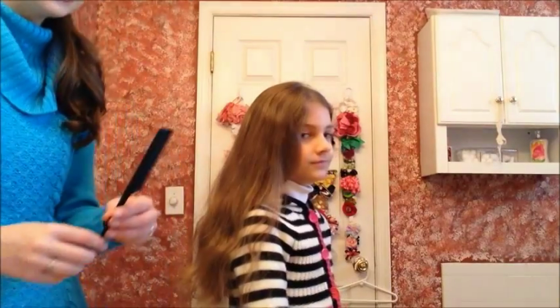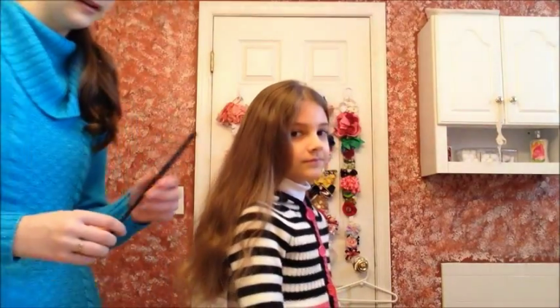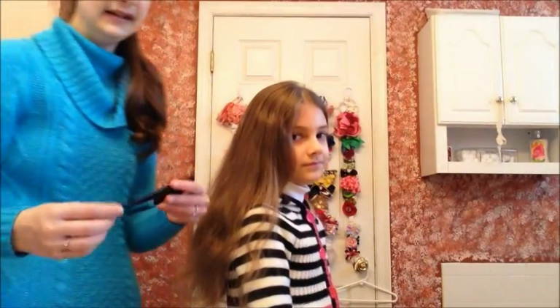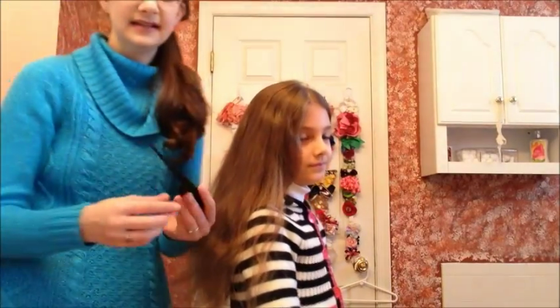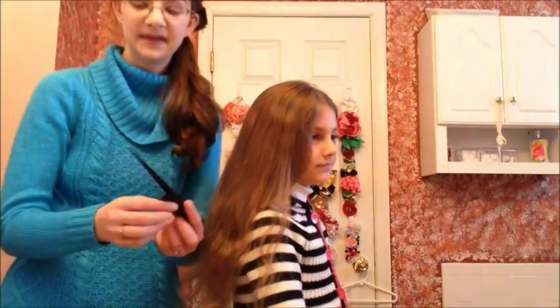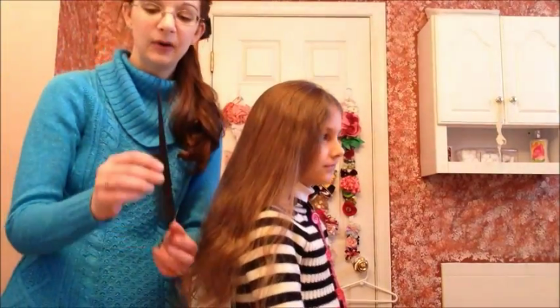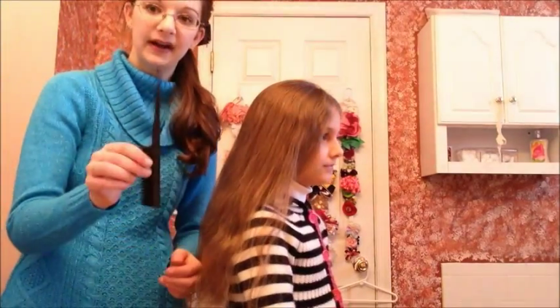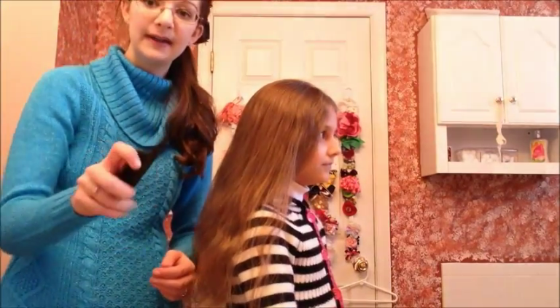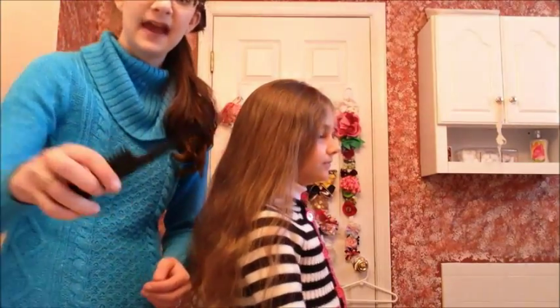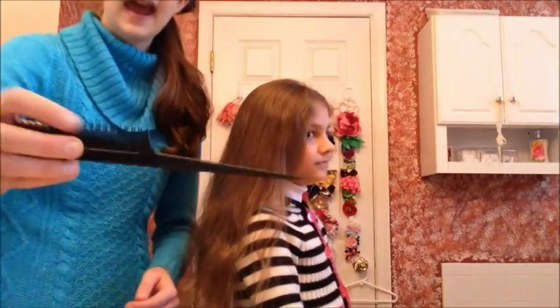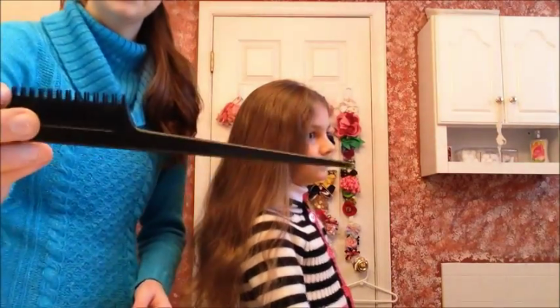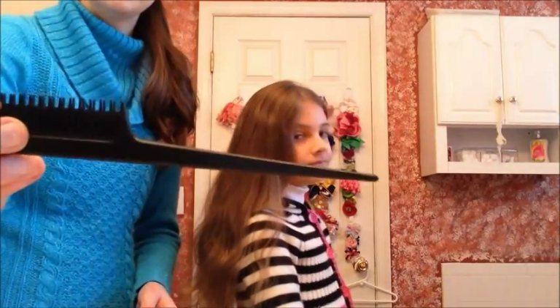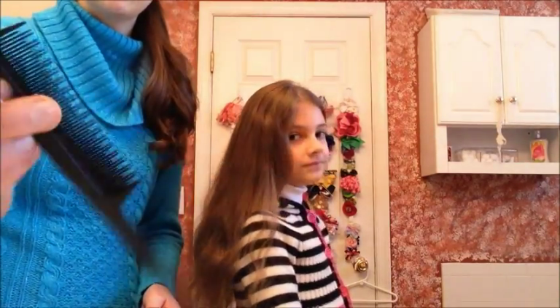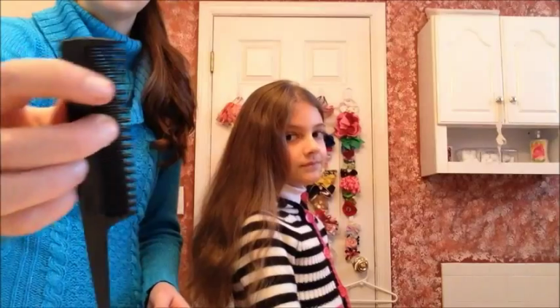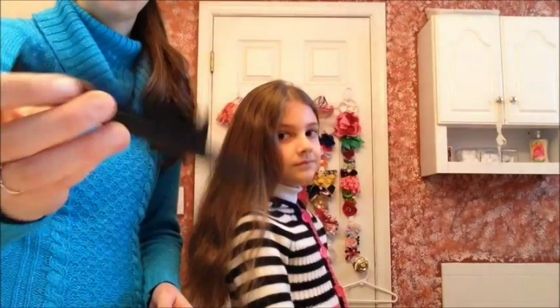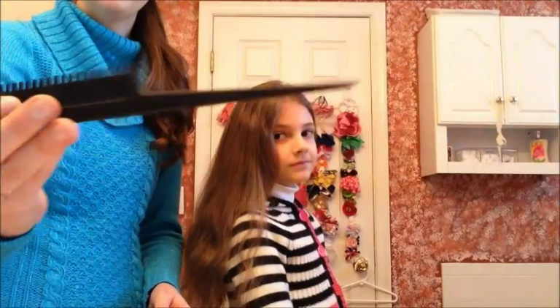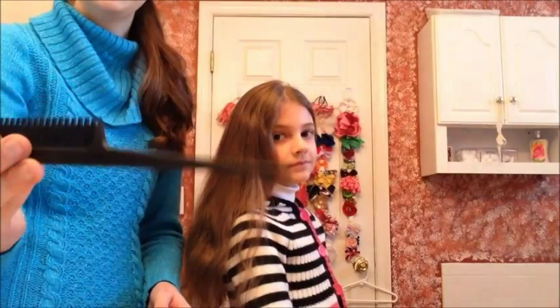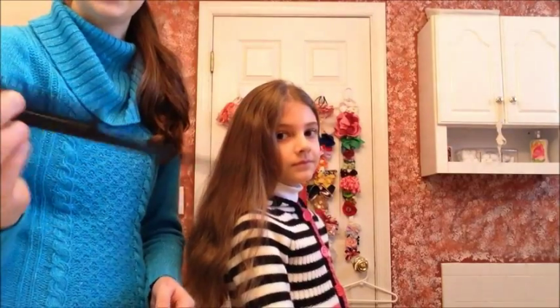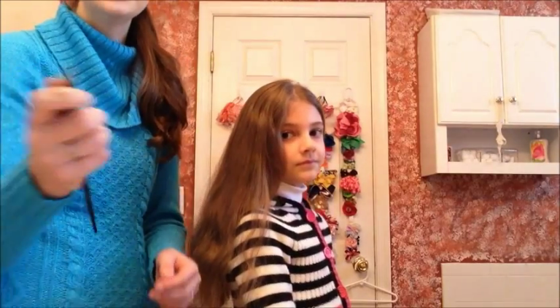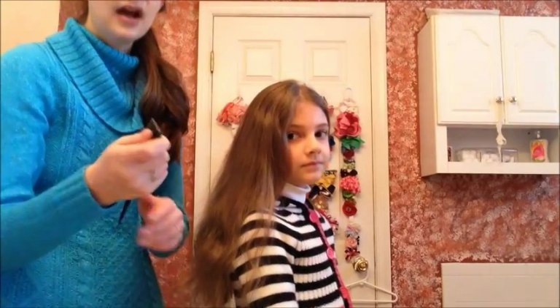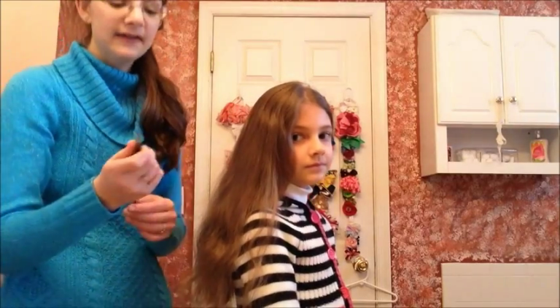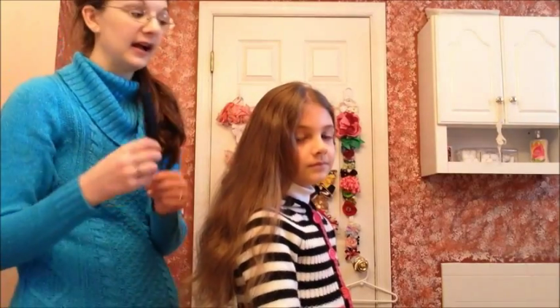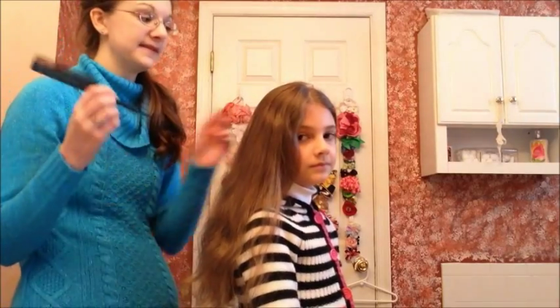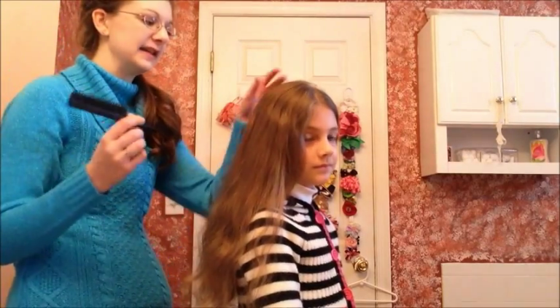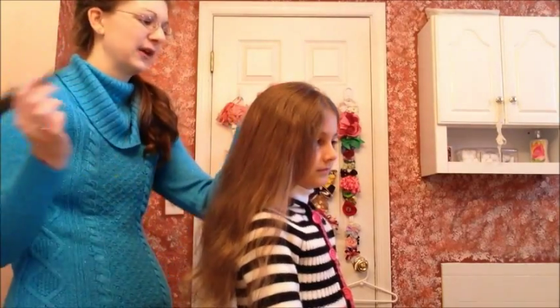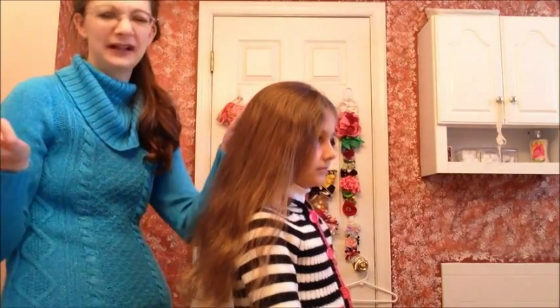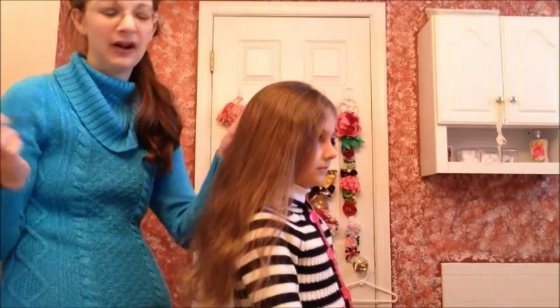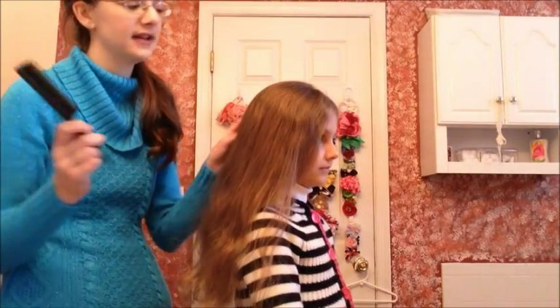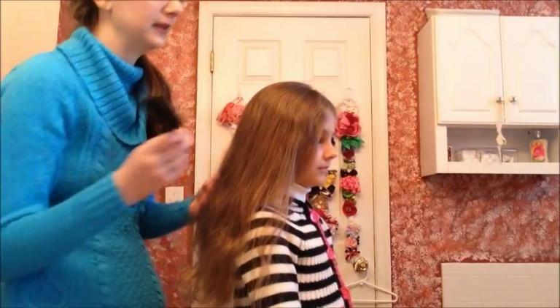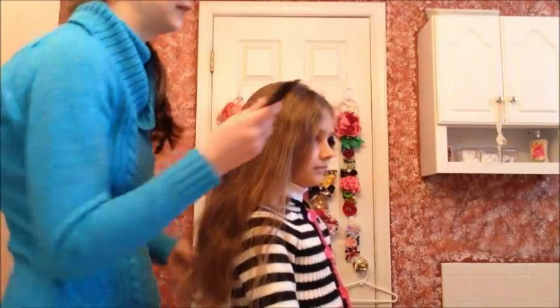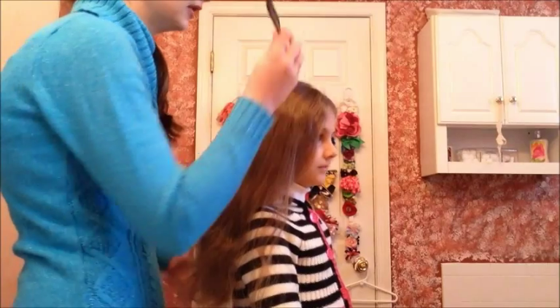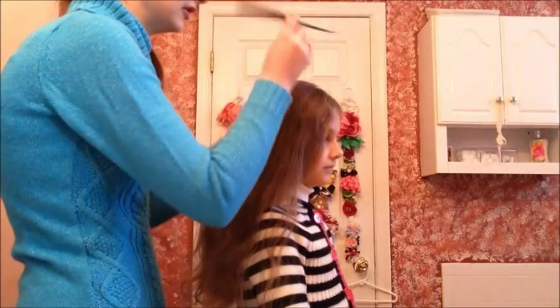The first thing you're going to need is something to part the hair with. I'm using this rat tail comb — I'm going to use the end of it — that I got from Sally's for $3 and it's really good.